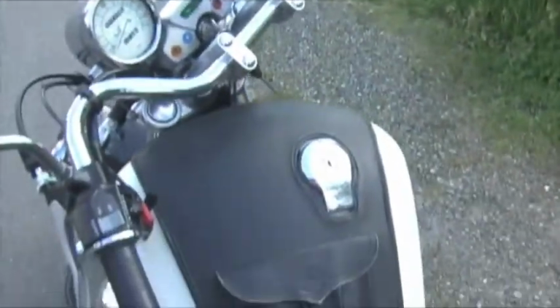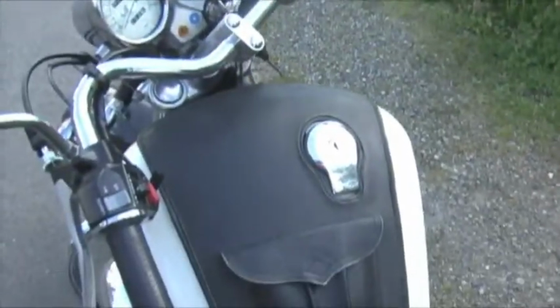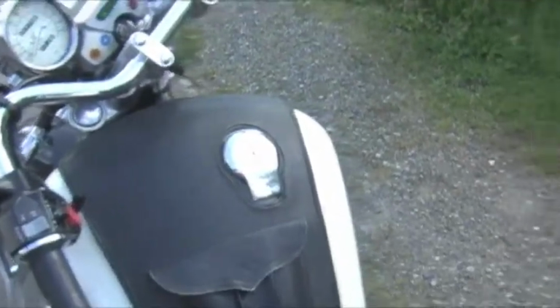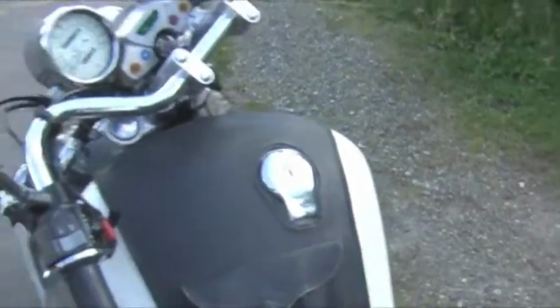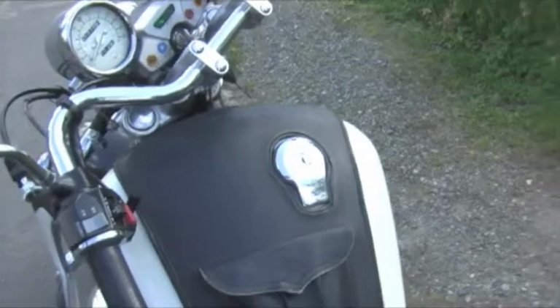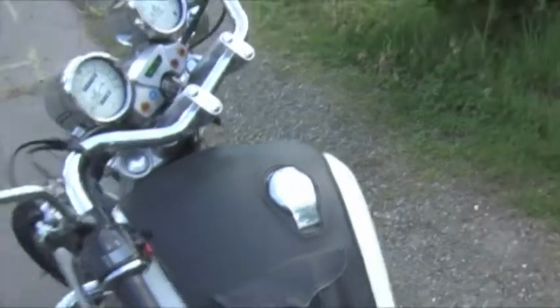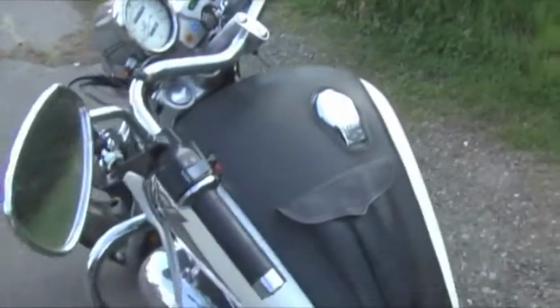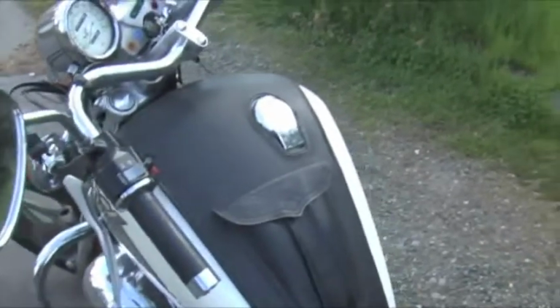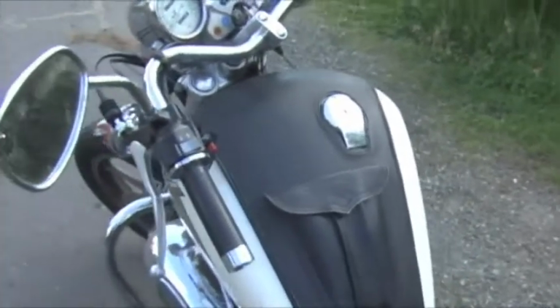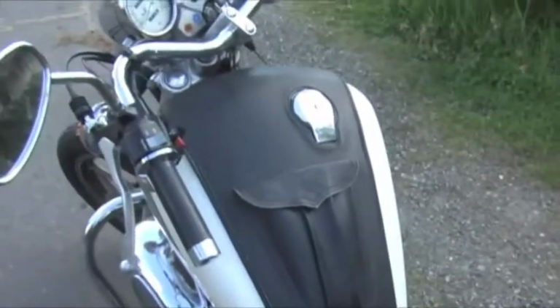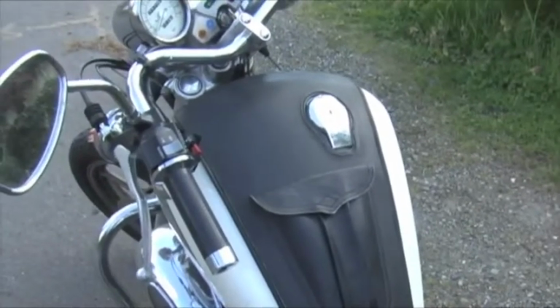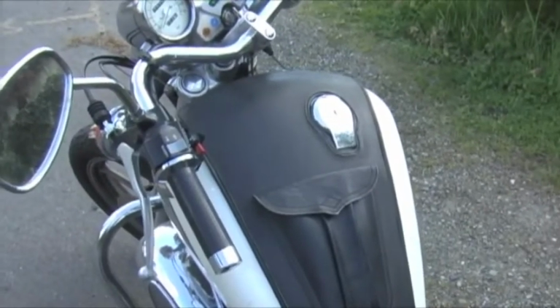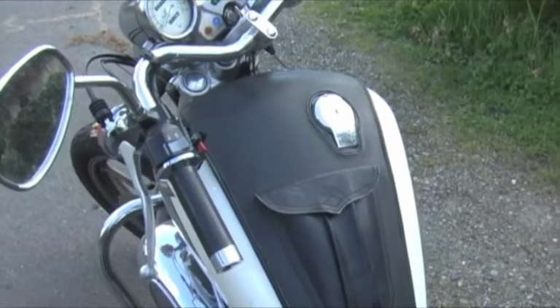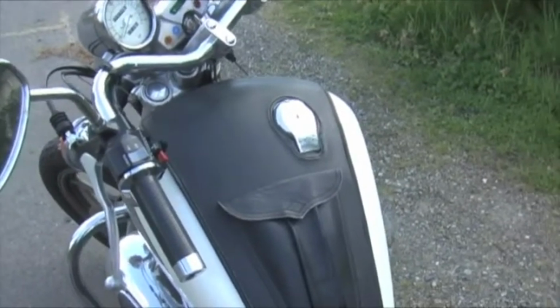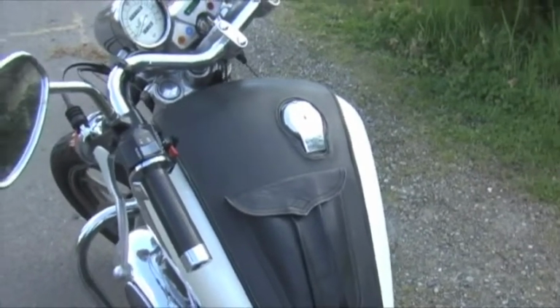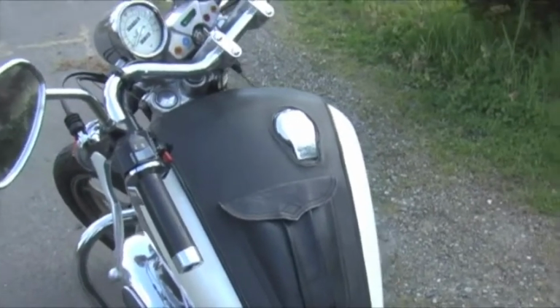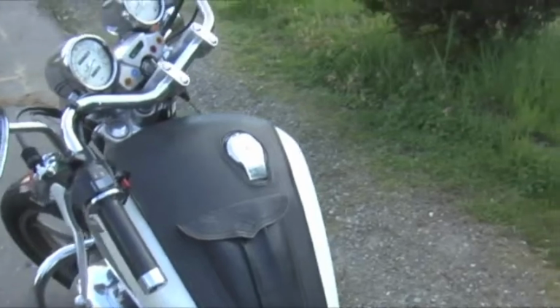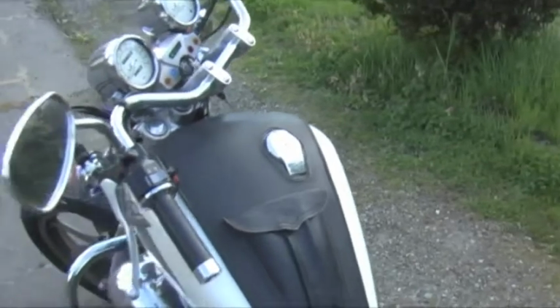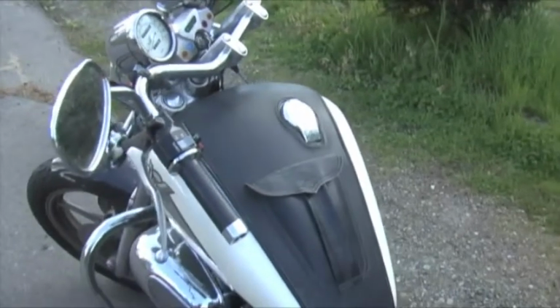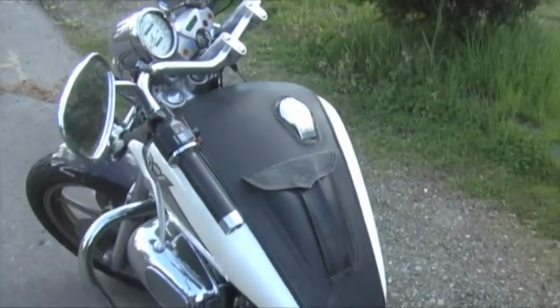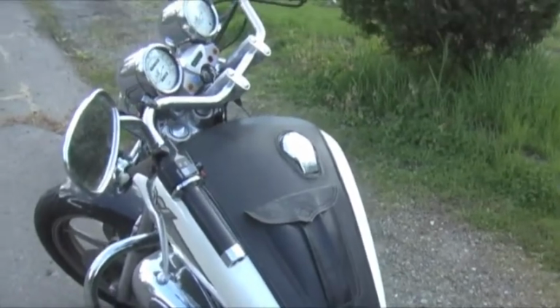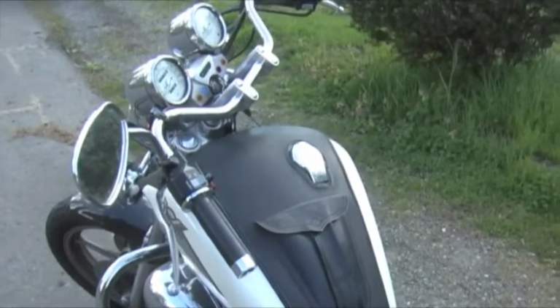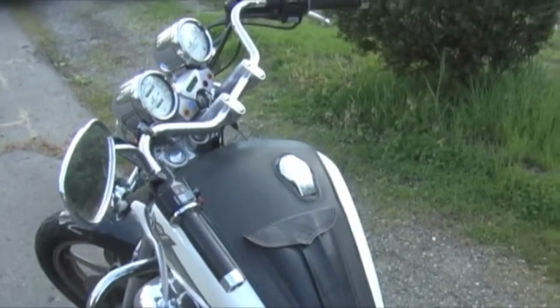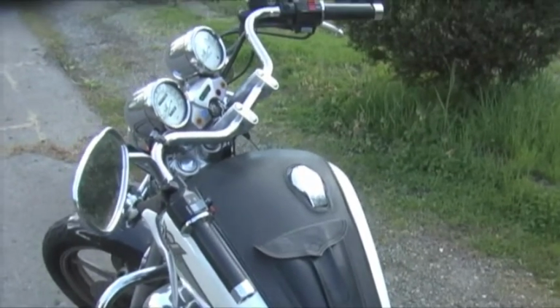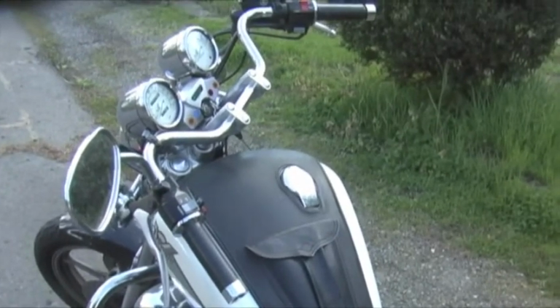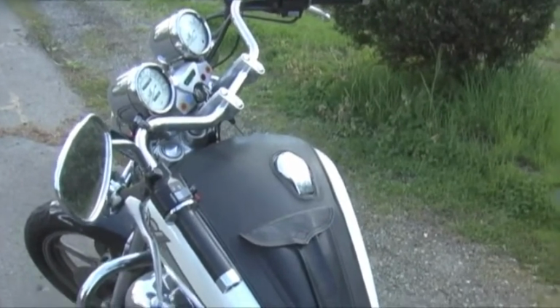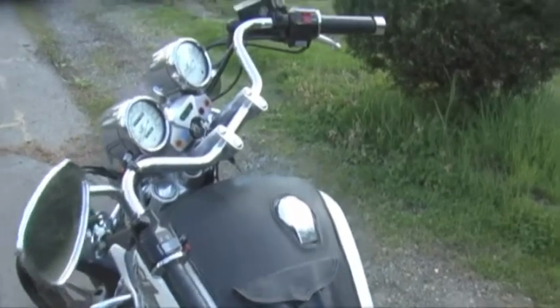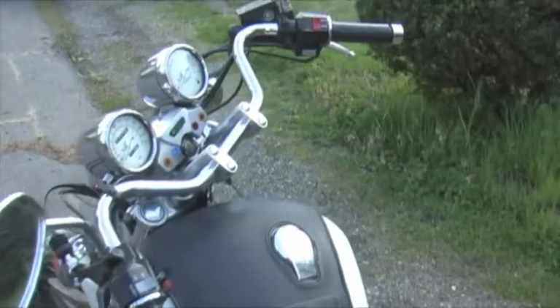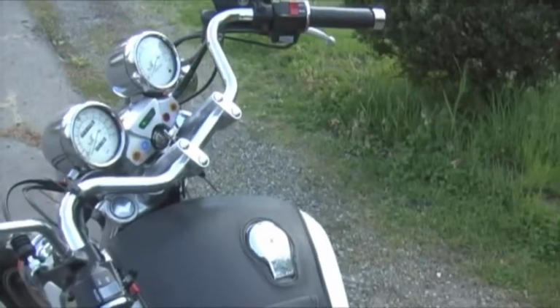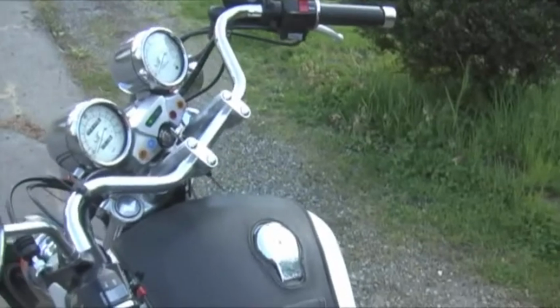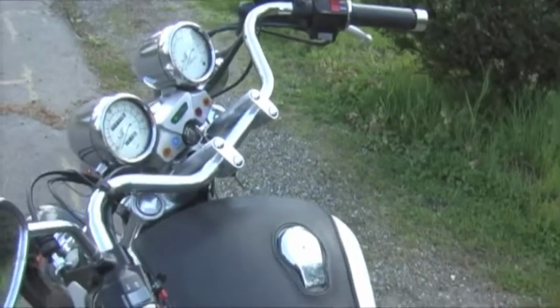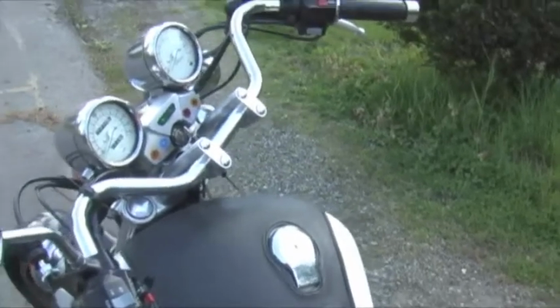The gas tank is virtually brand new. The first one was a little bit rusty inside, so I just got it replaced. I was able to track one down that was actually brand new from Japan. It was not cheap at all, but it paid off.